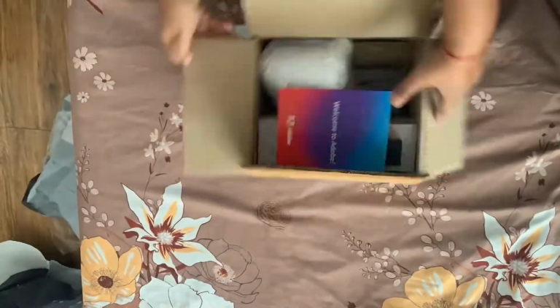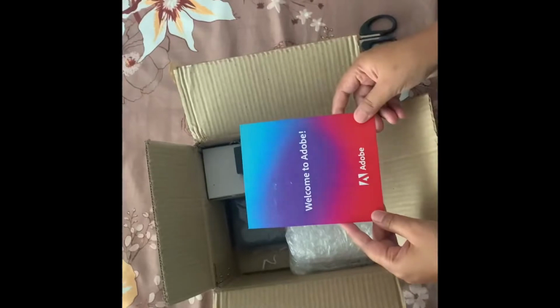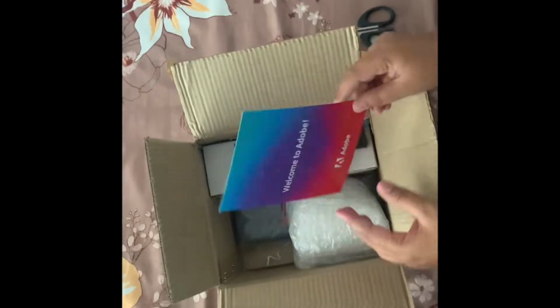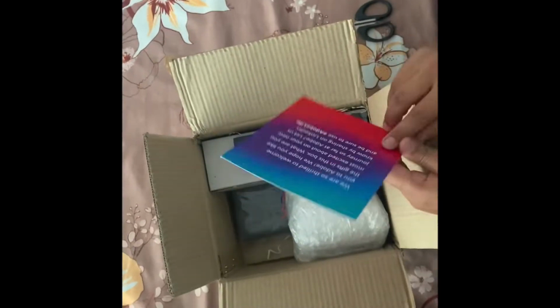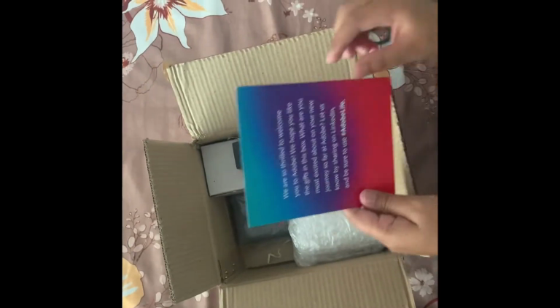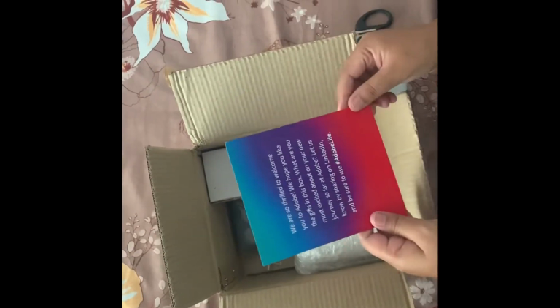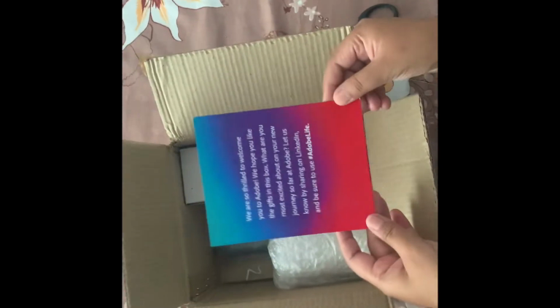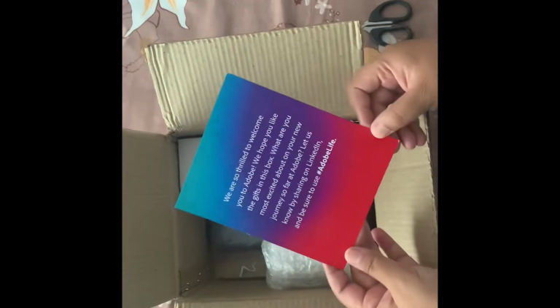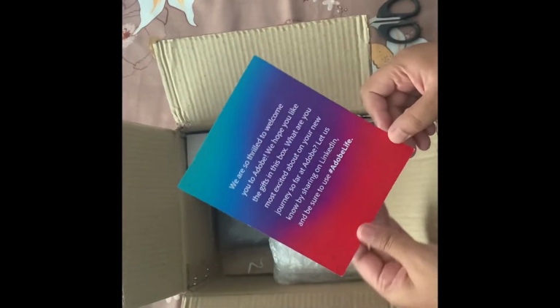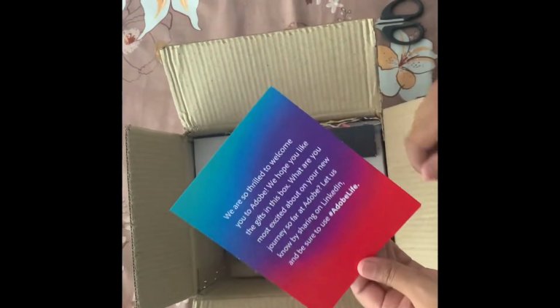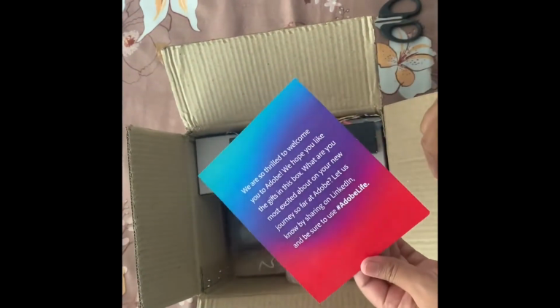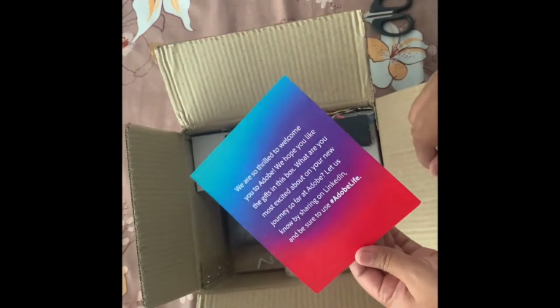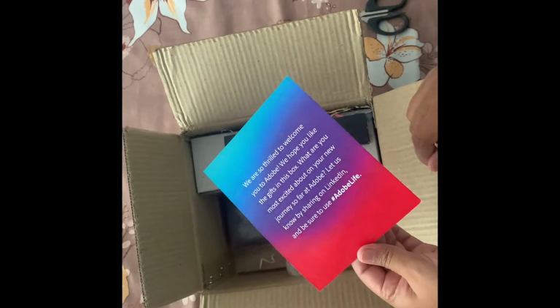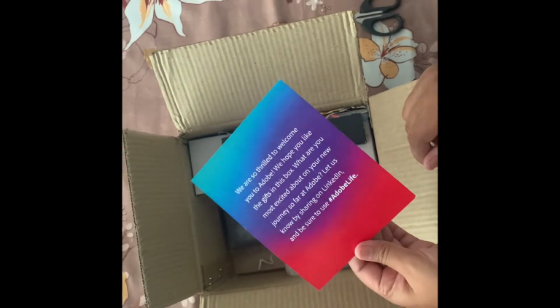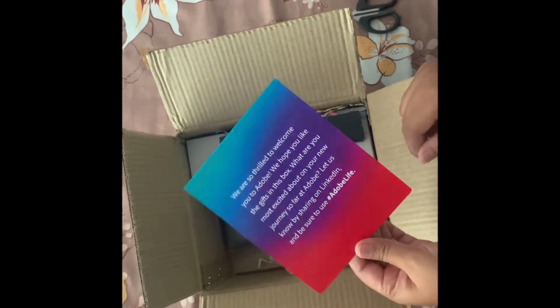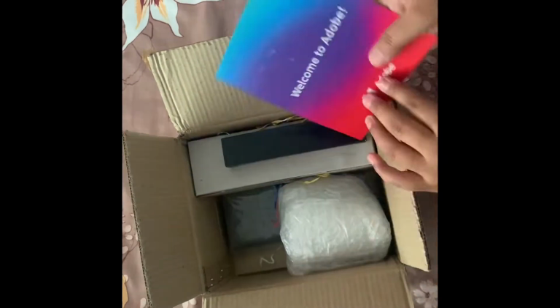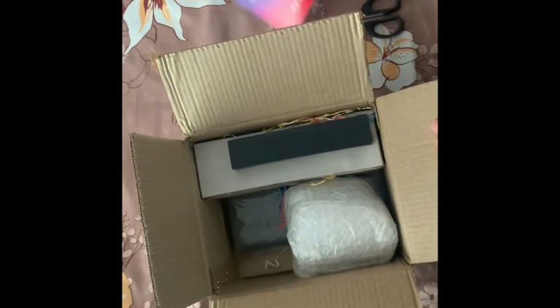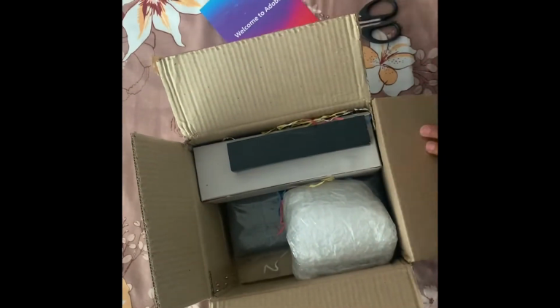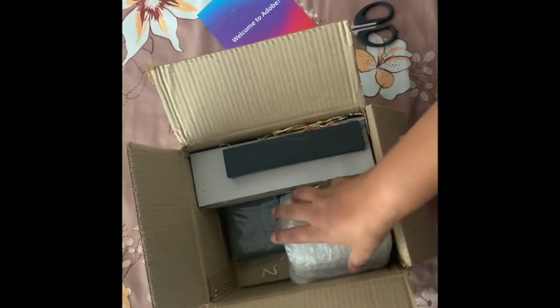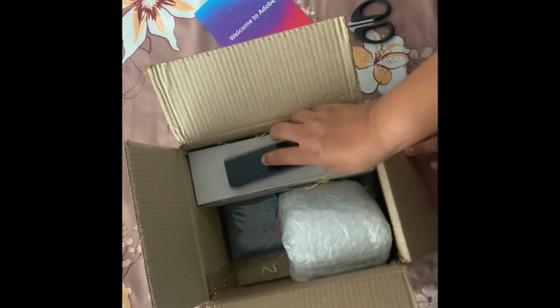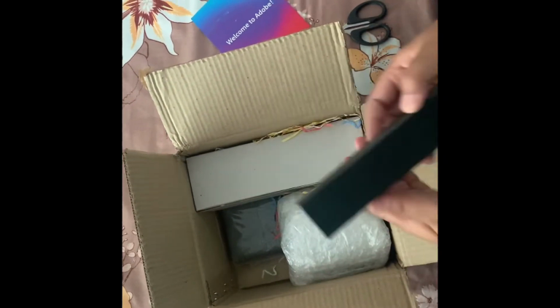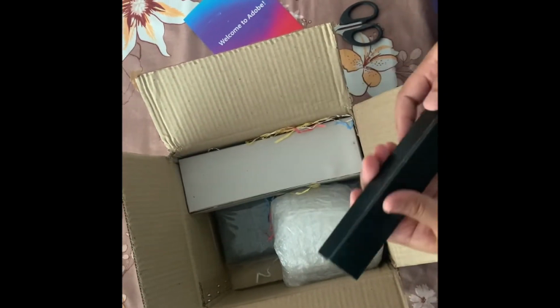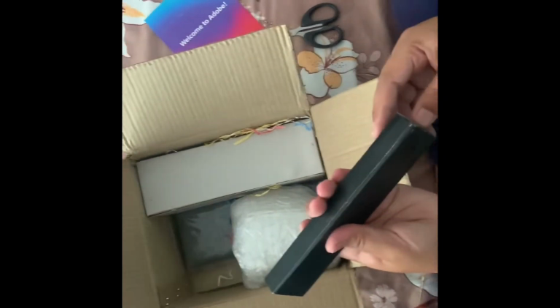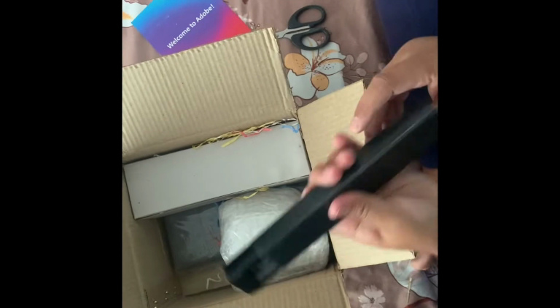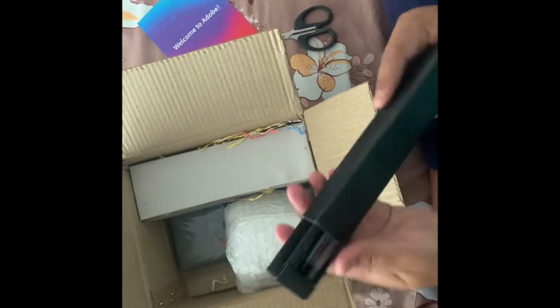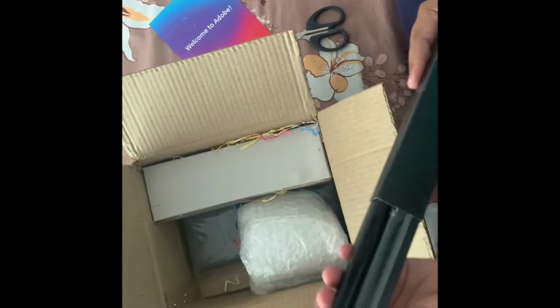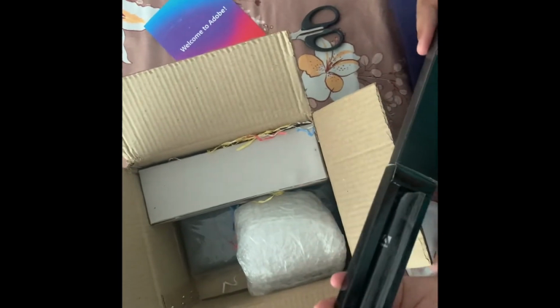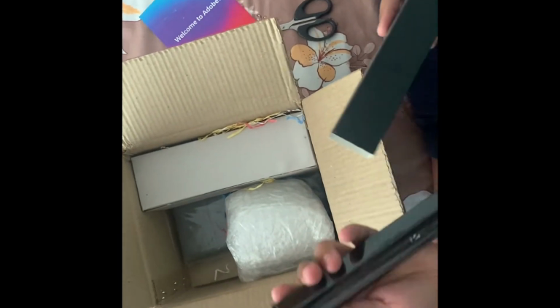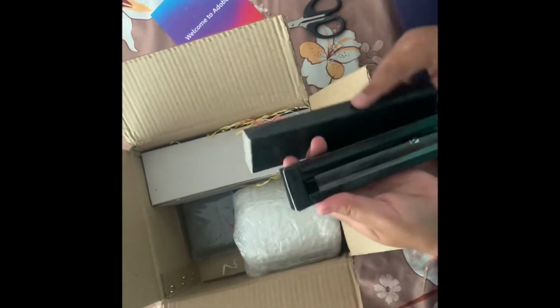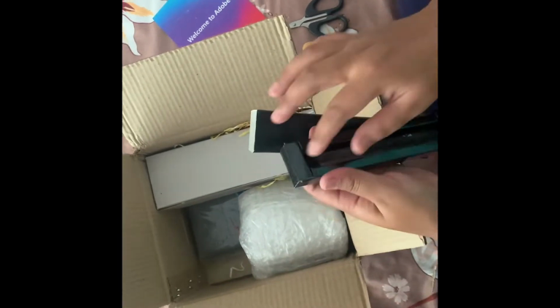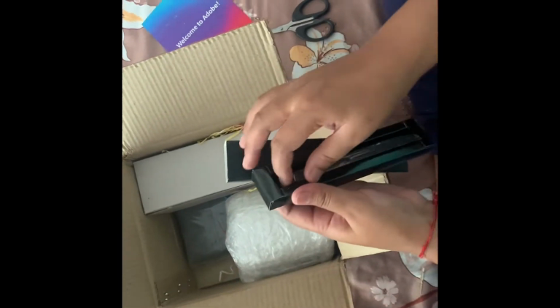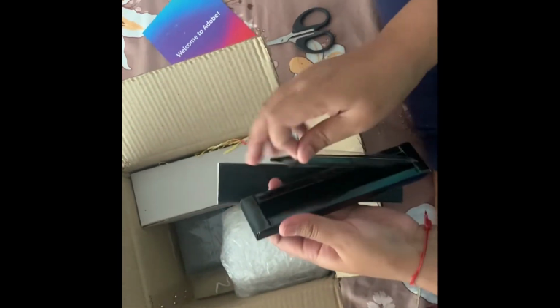Wow, it has a card! Let's see what else... looks like a fan — yeah, a fan!